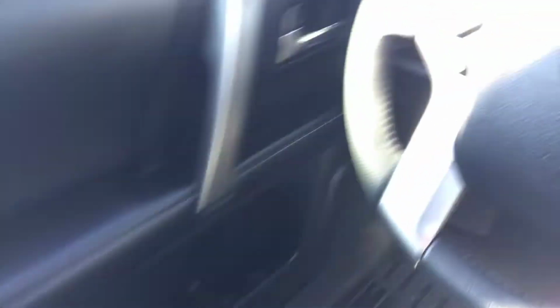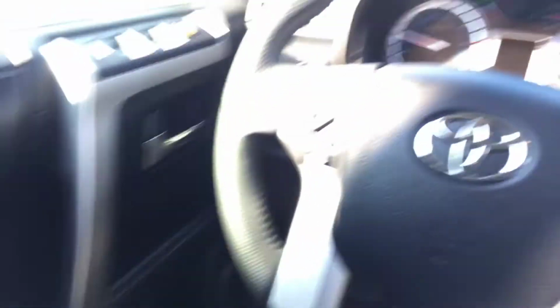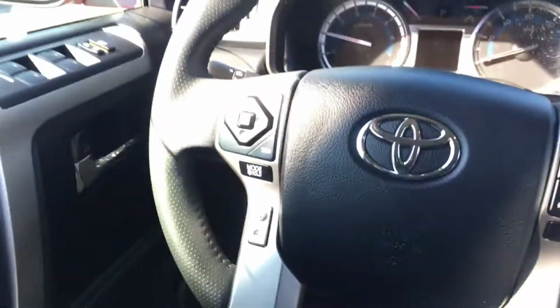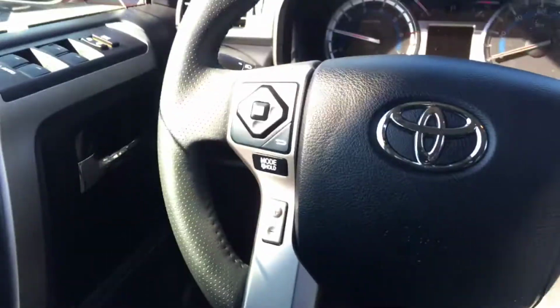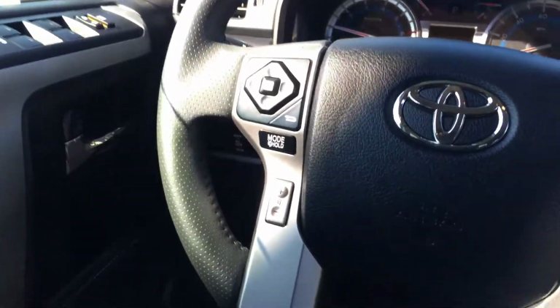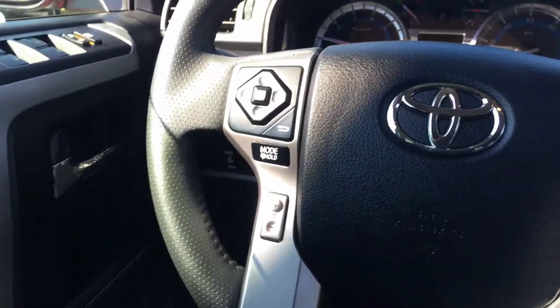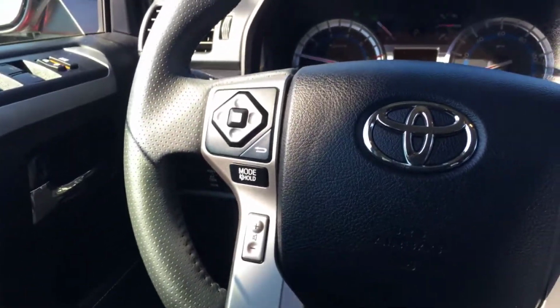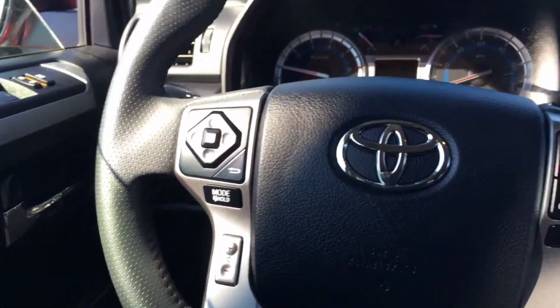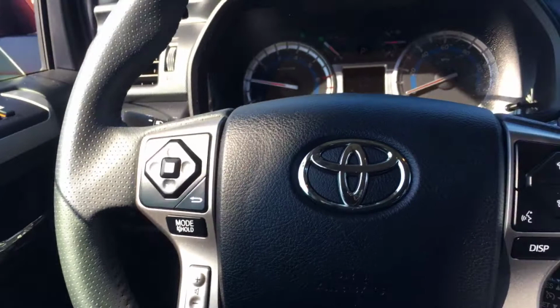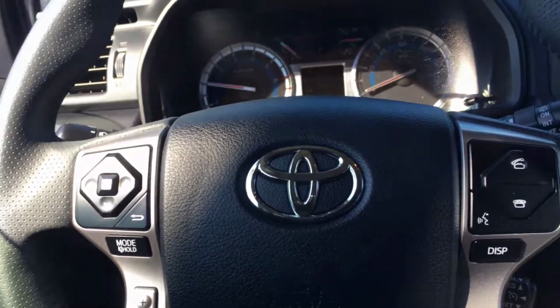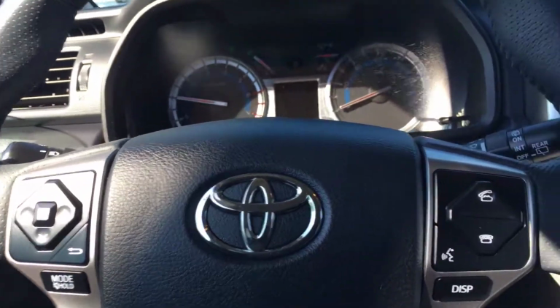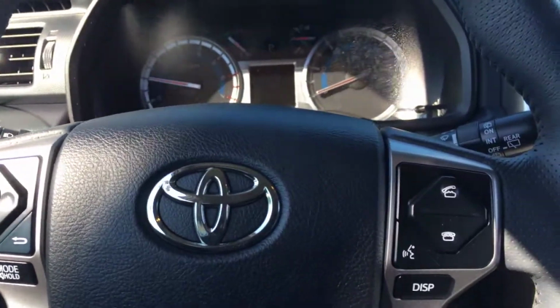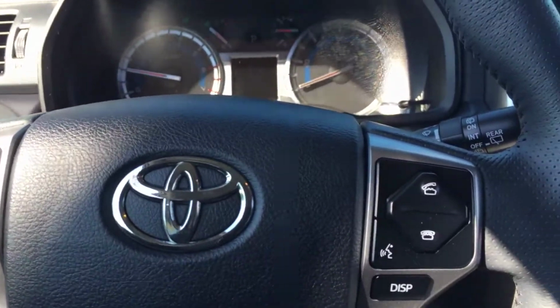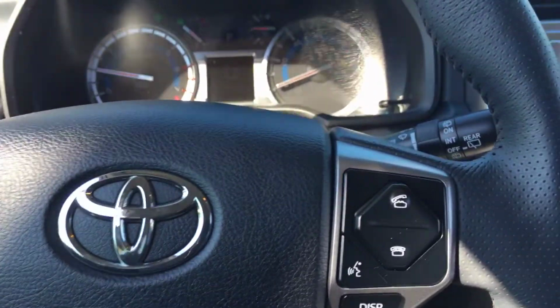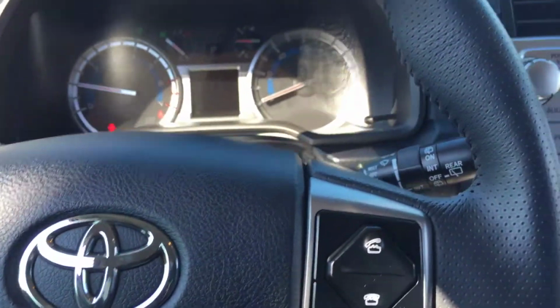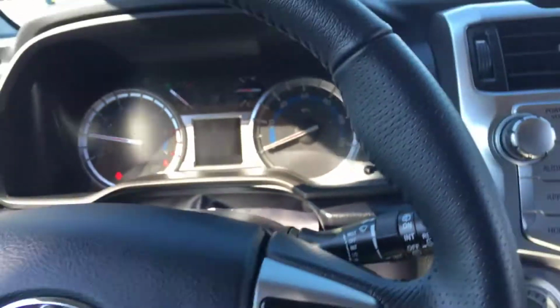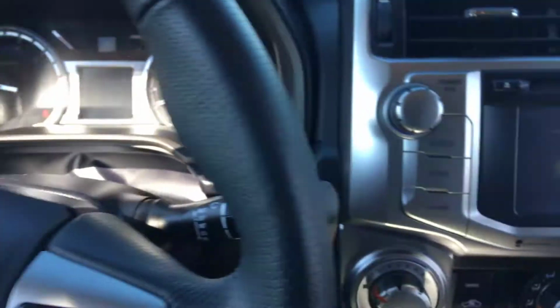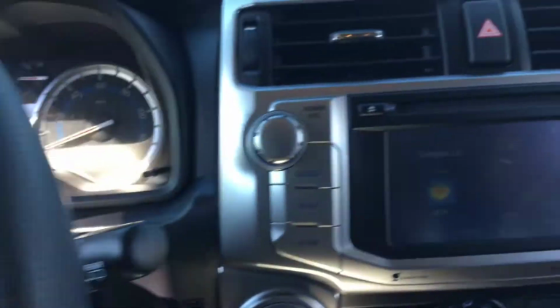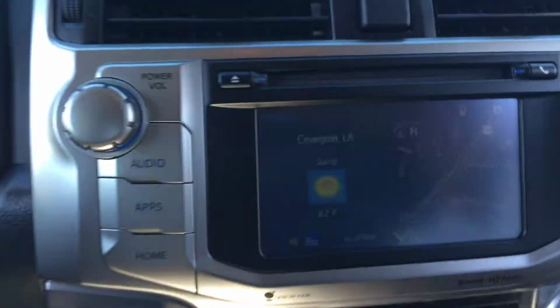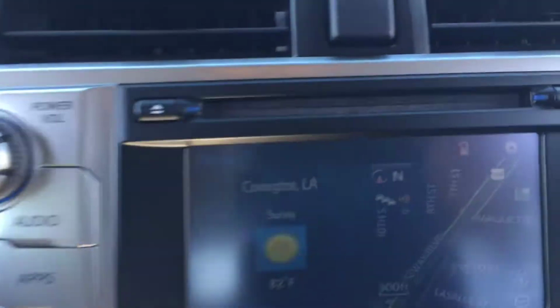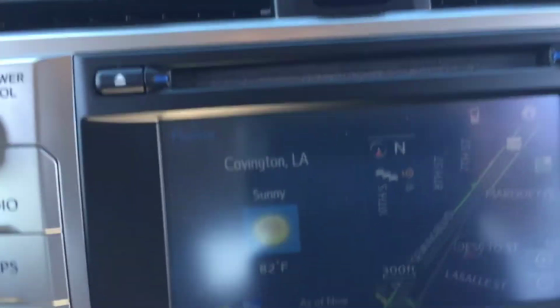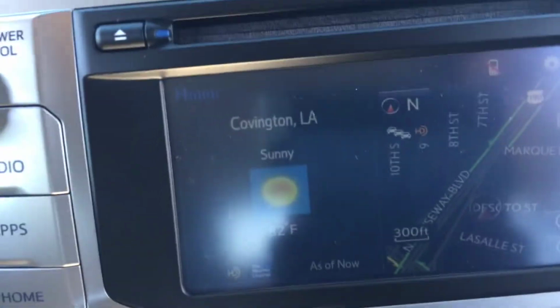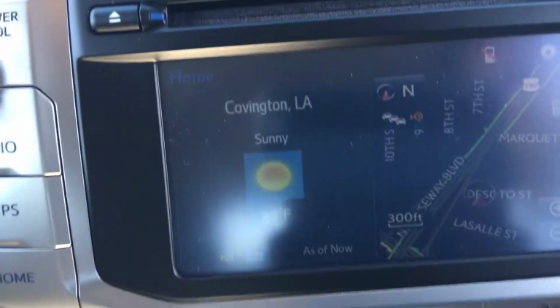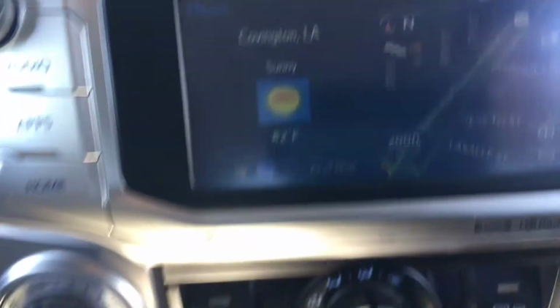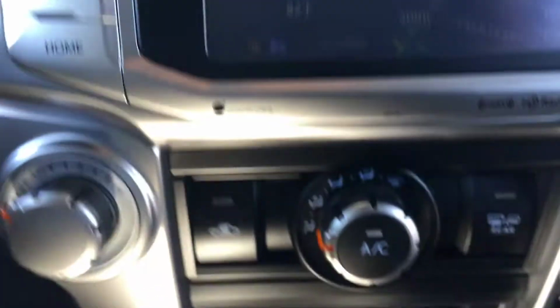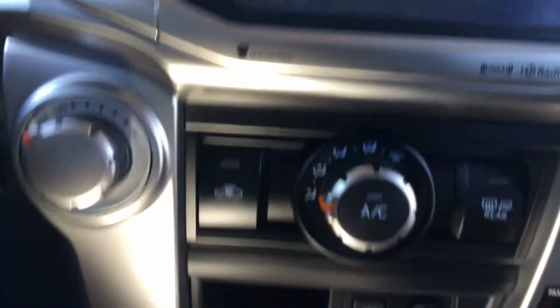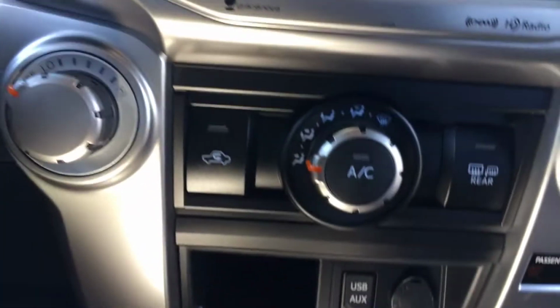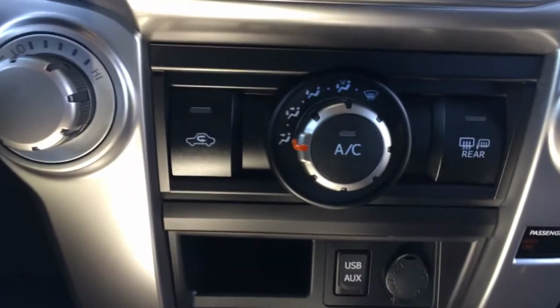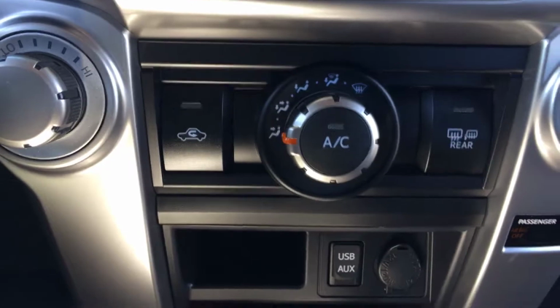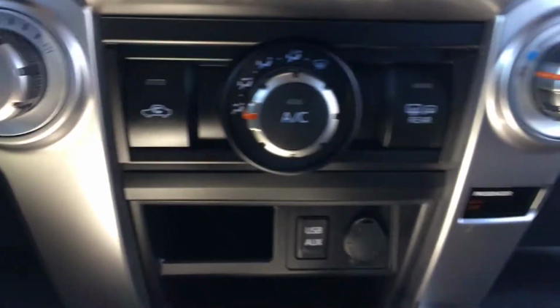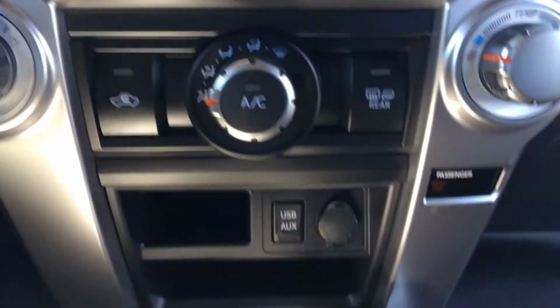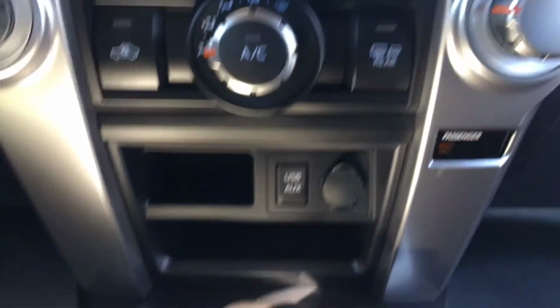This is going to have the Bluetooth function, navigation, and climate control, of course.